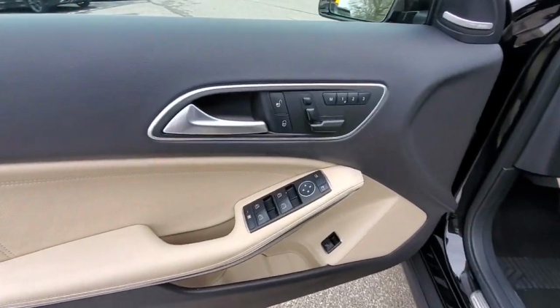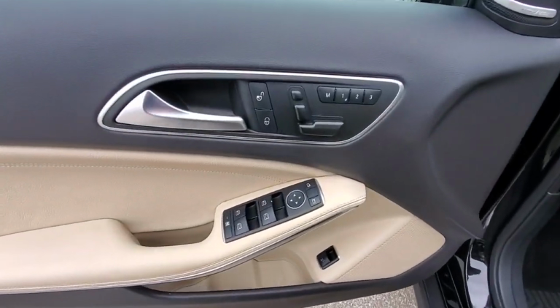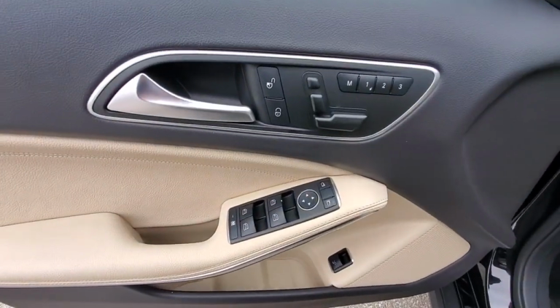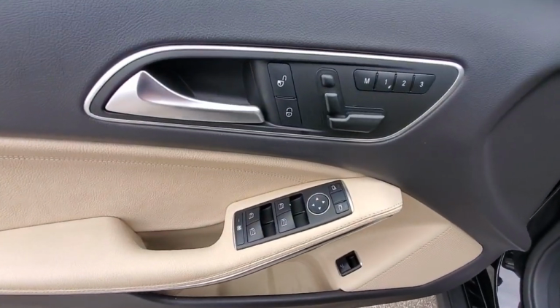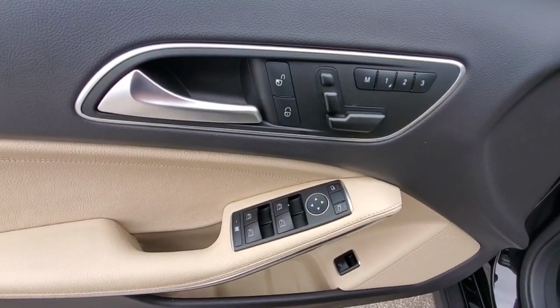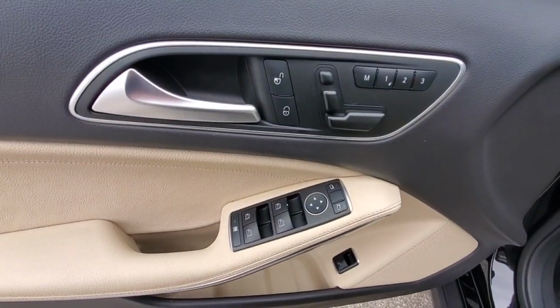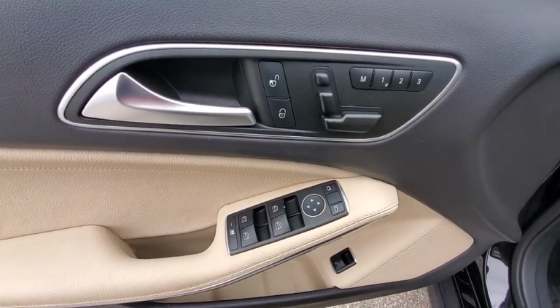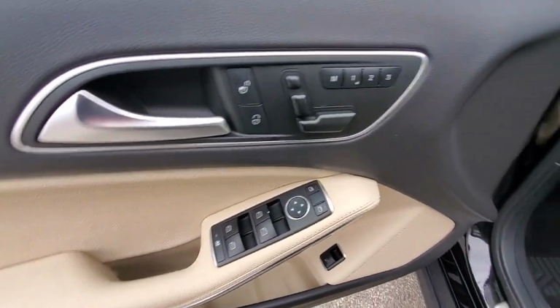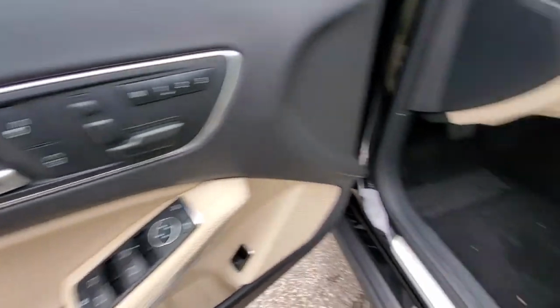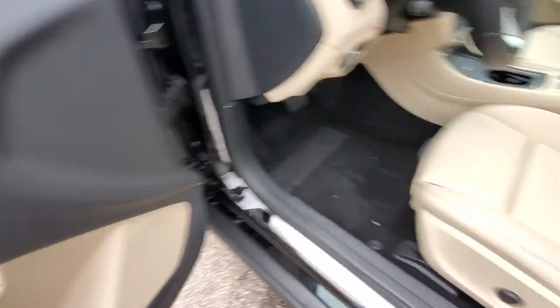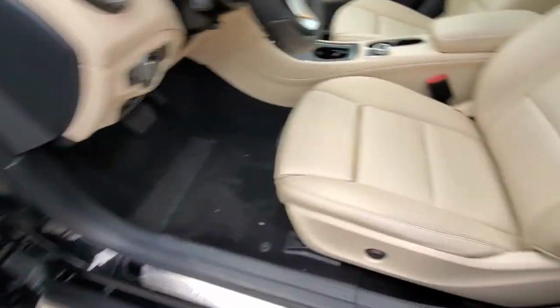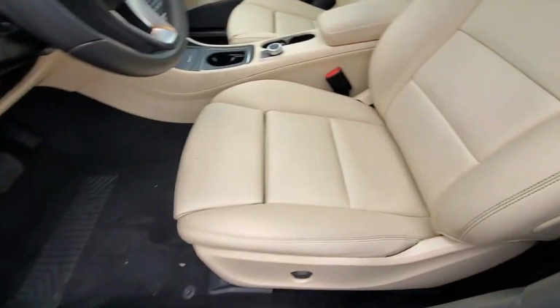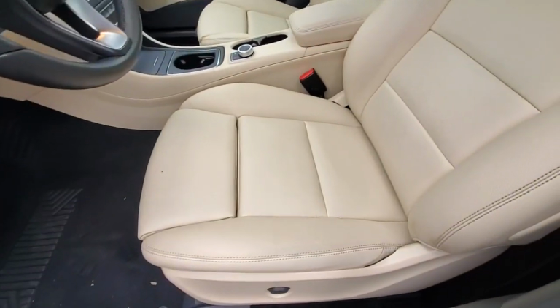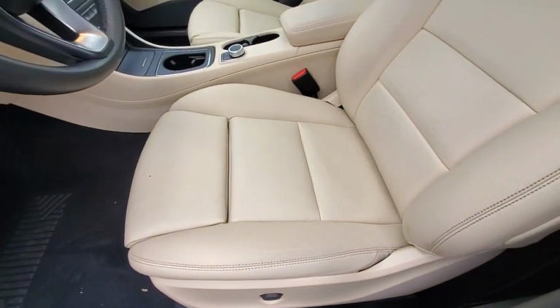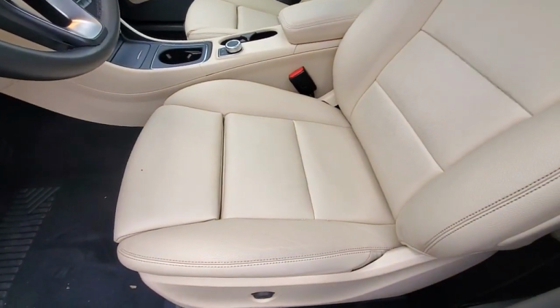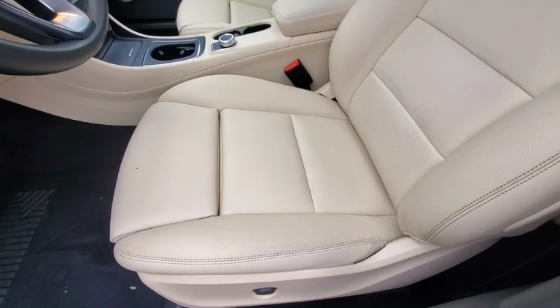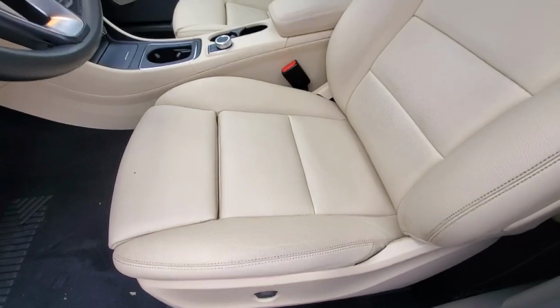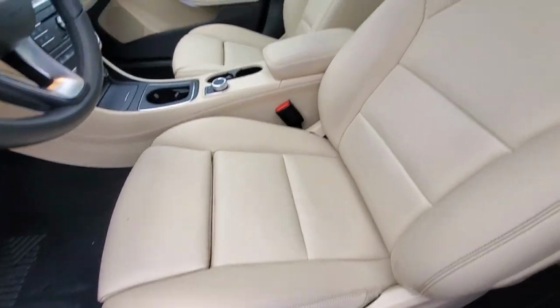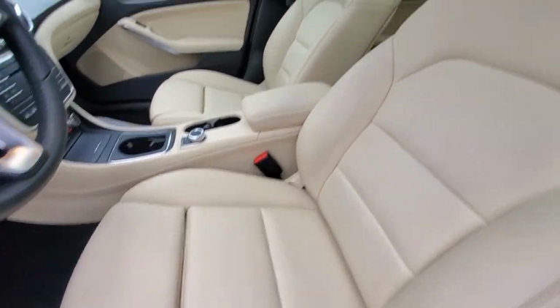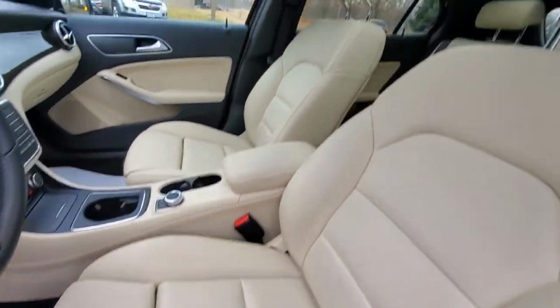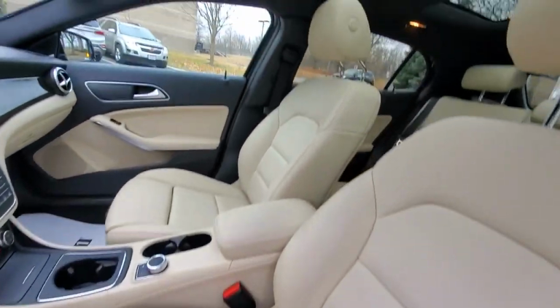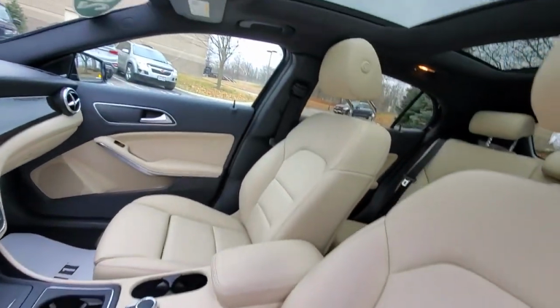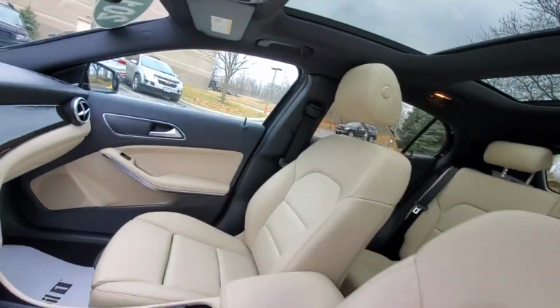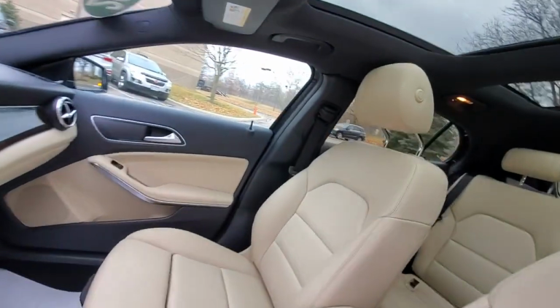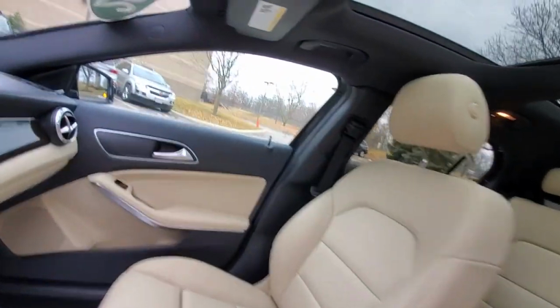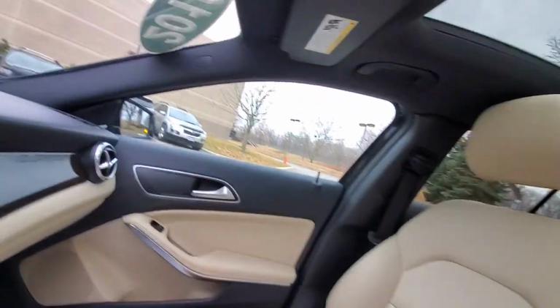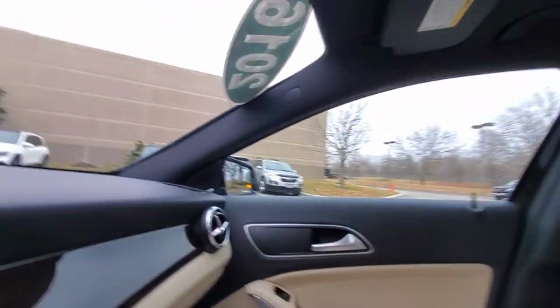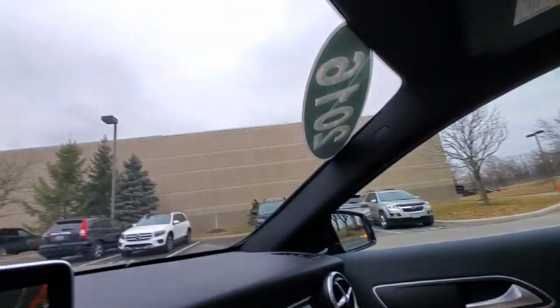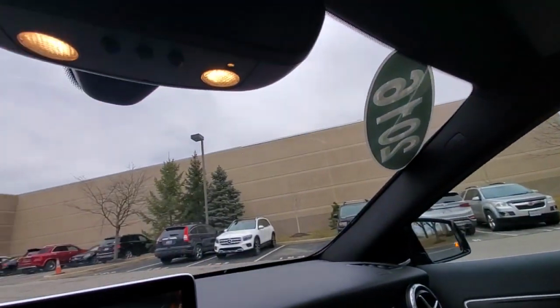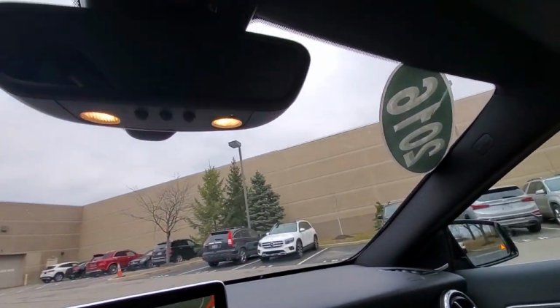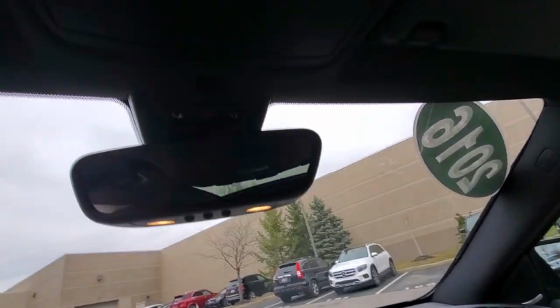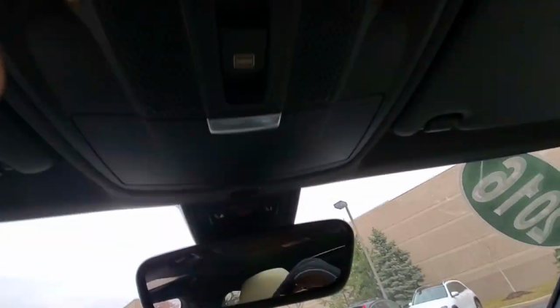Why settle for less than the best? Get into this GLA 250 SUV and let the adventure begin. Our team will give you an outstanding test drive experience. Stop in today.